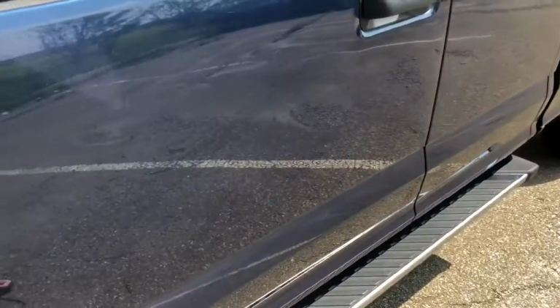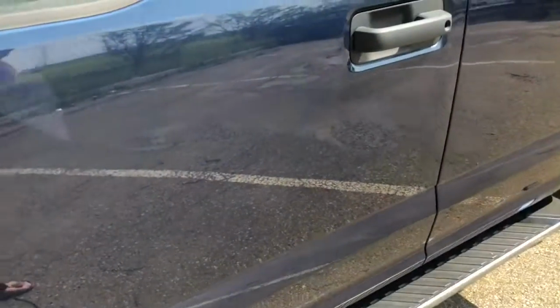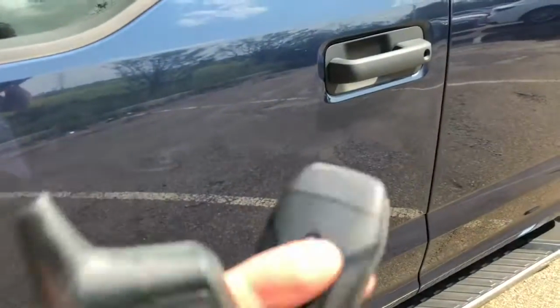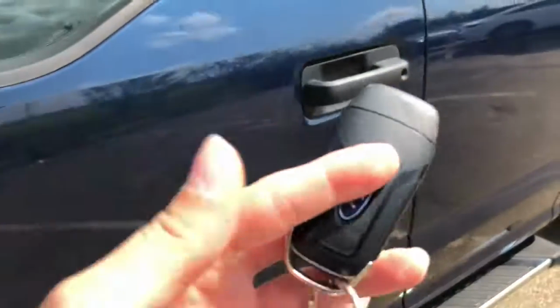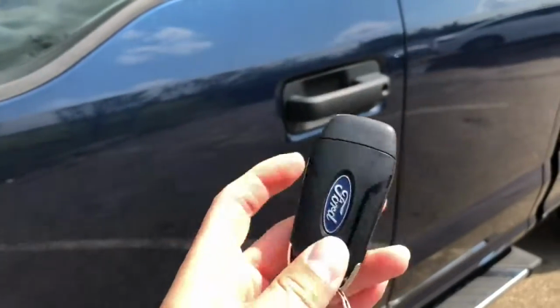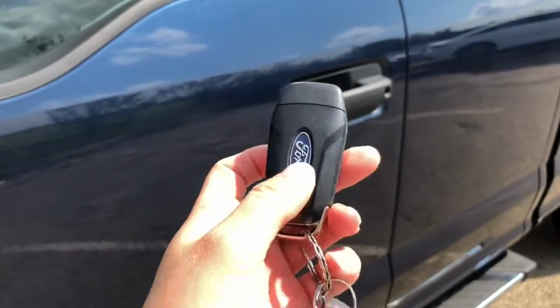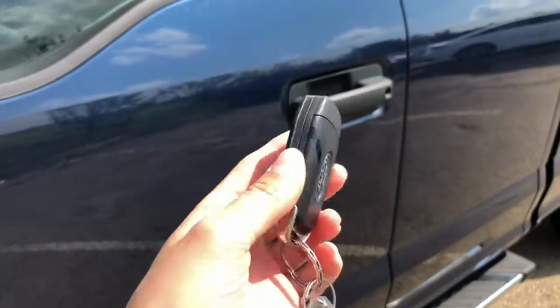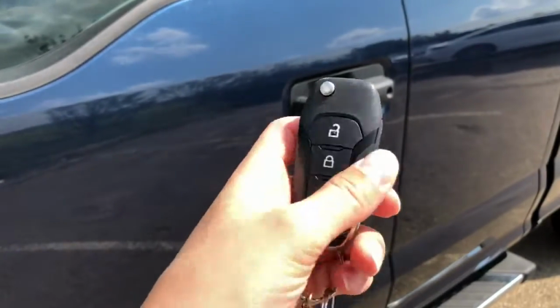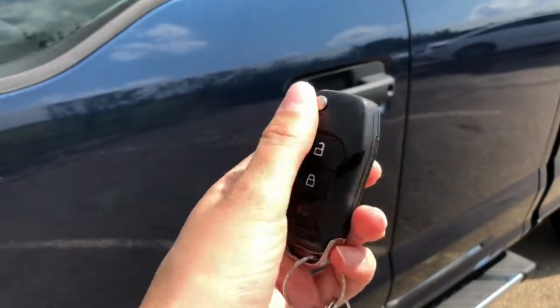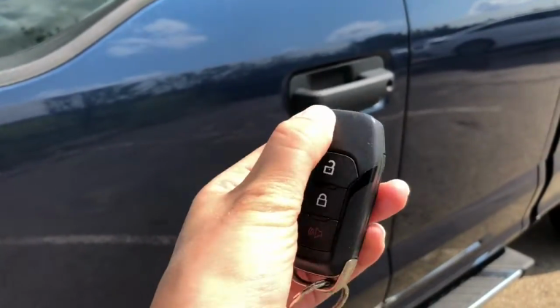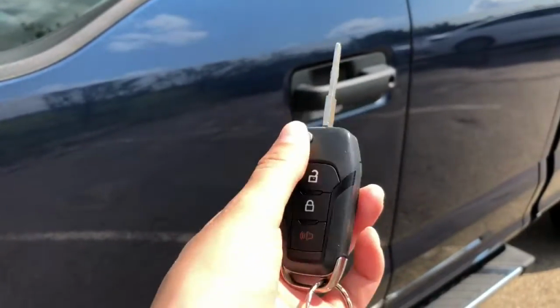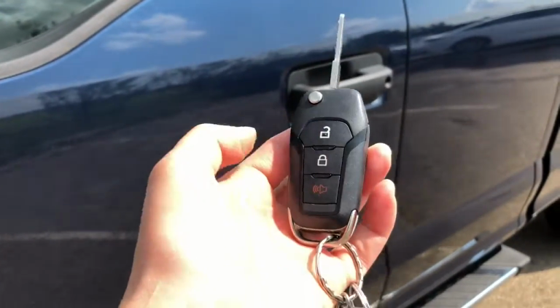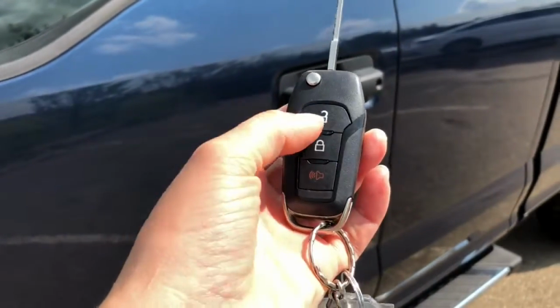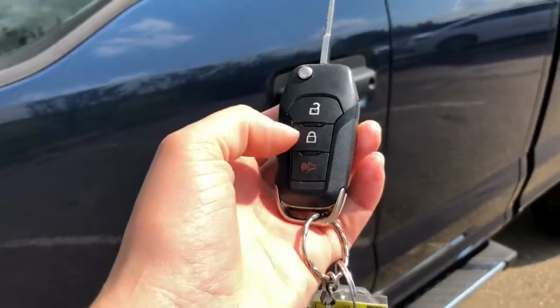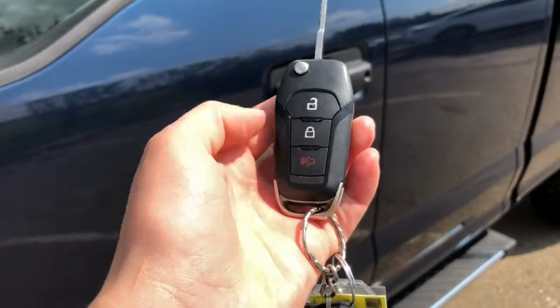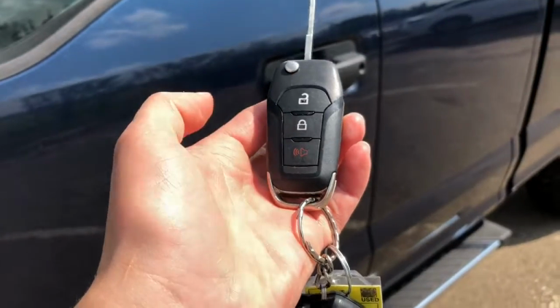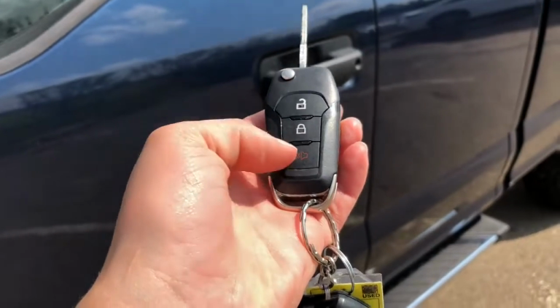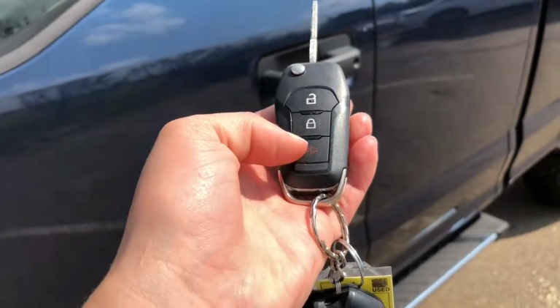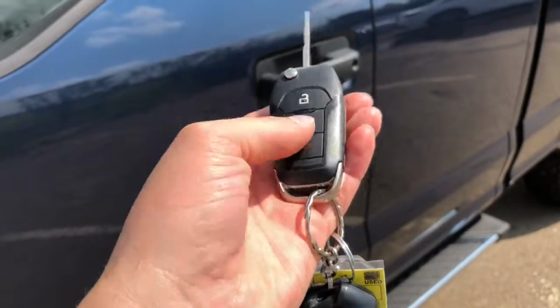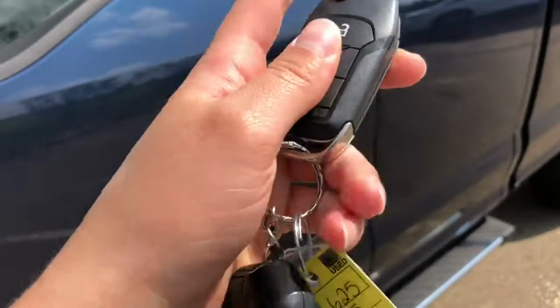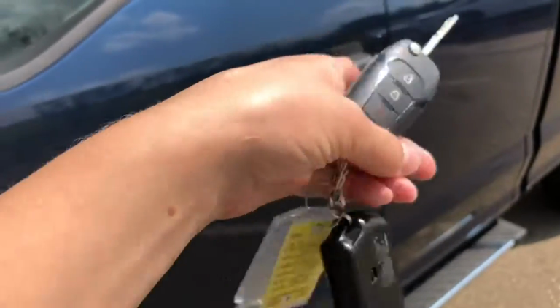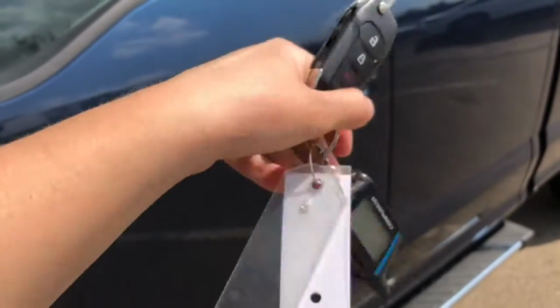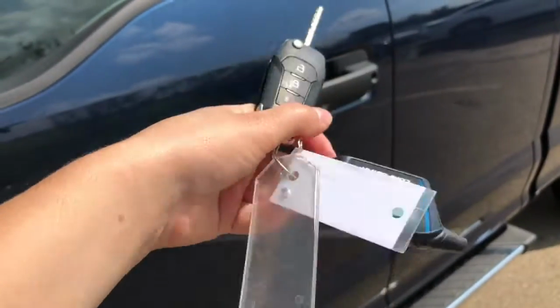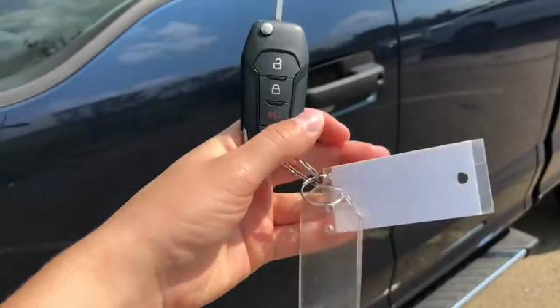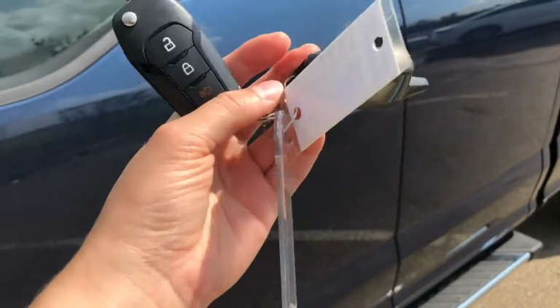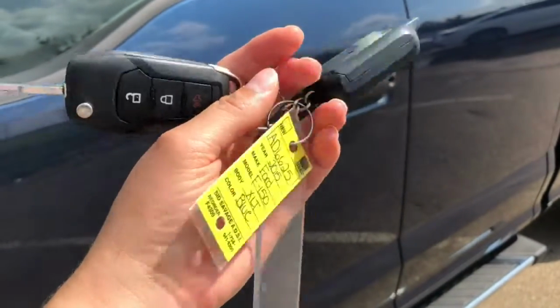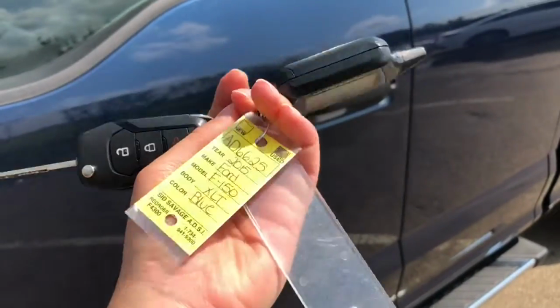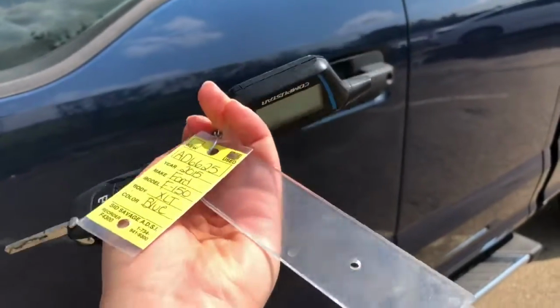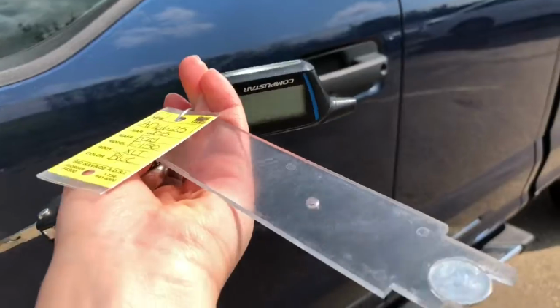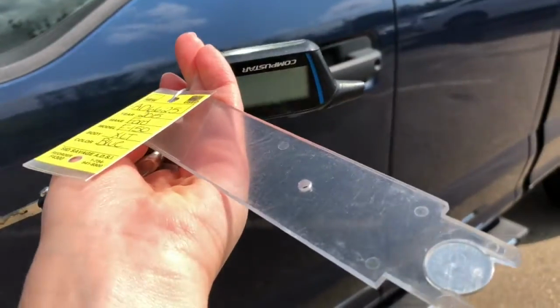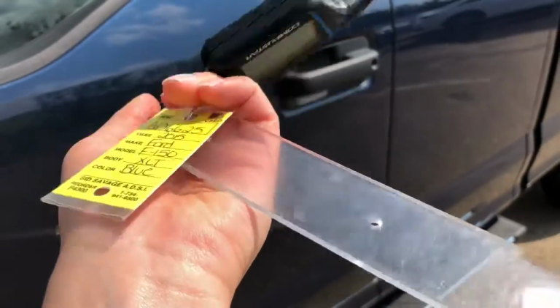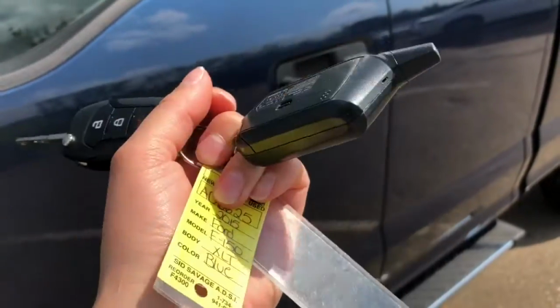It comes with a flip key fob to lock and unlock the vehicle, and a panic button. It also has an aftermarket remote start right there.